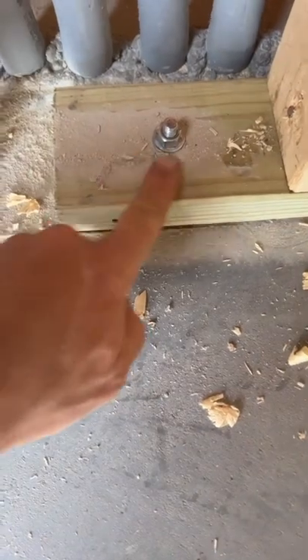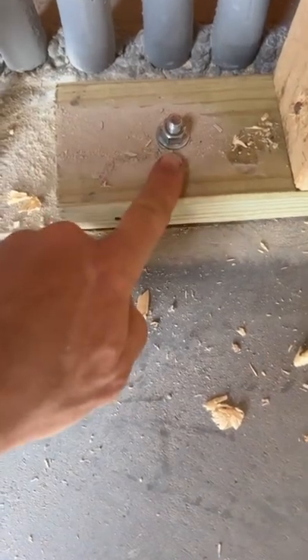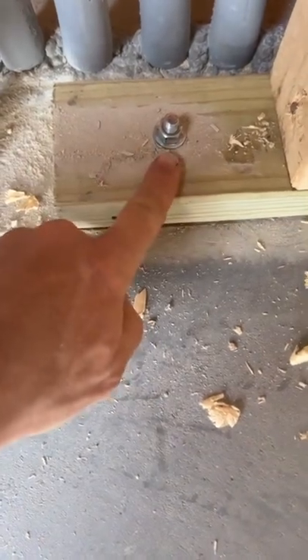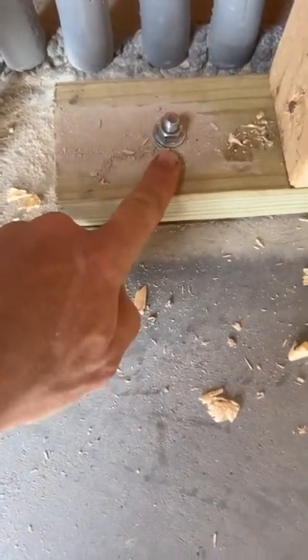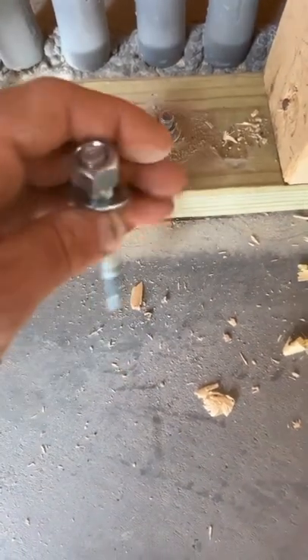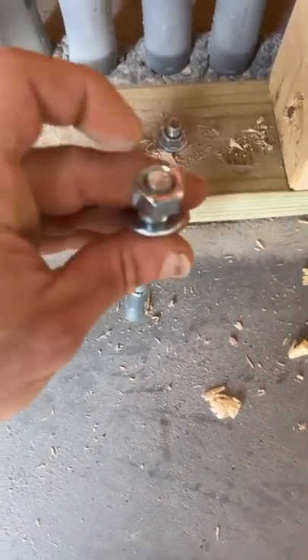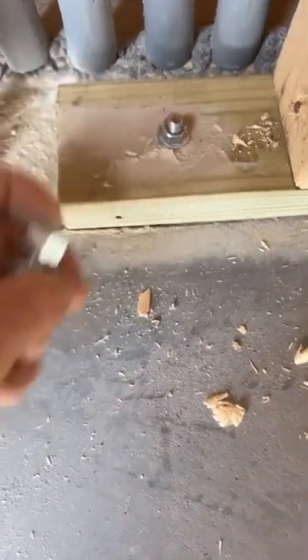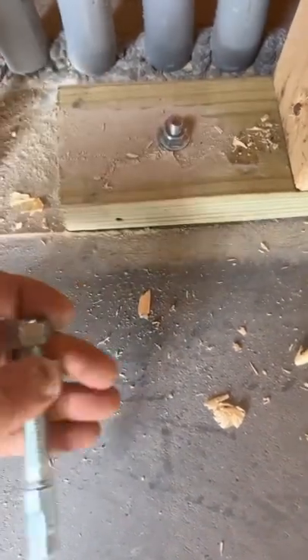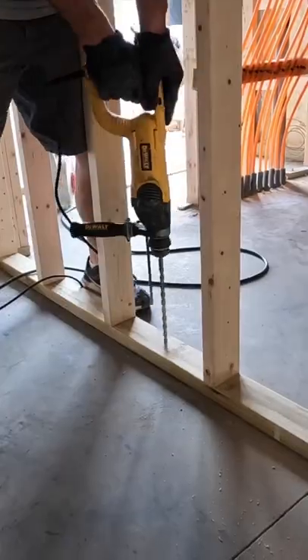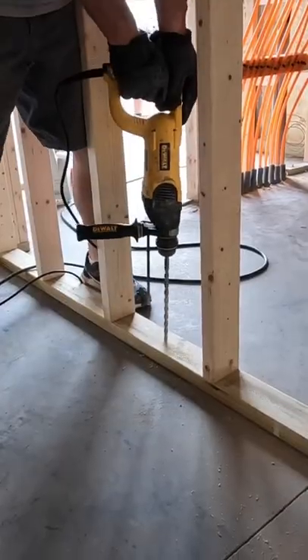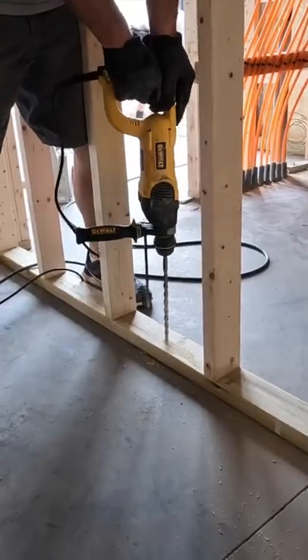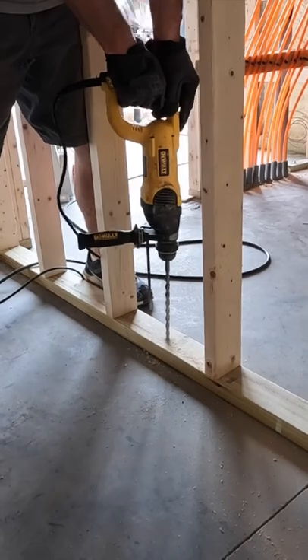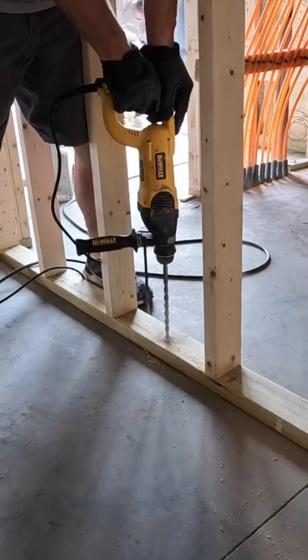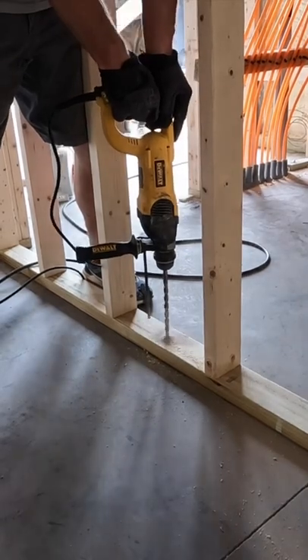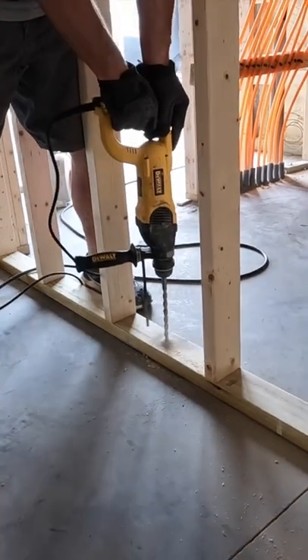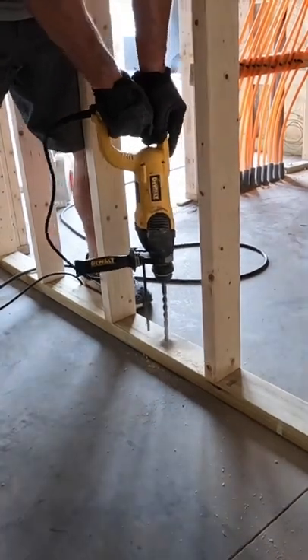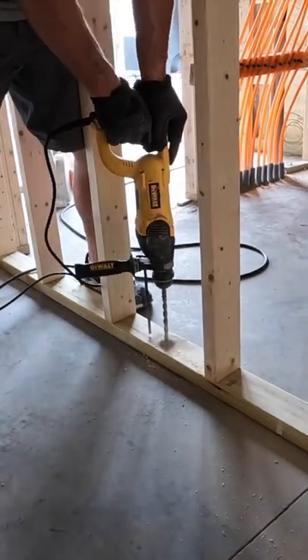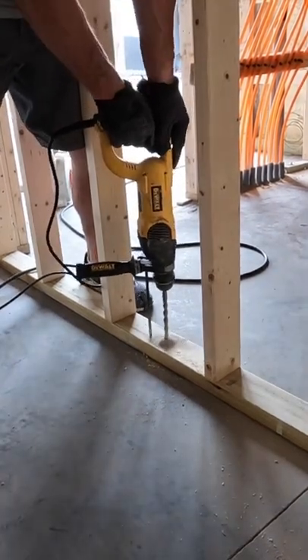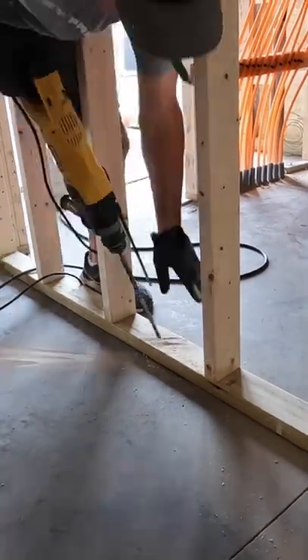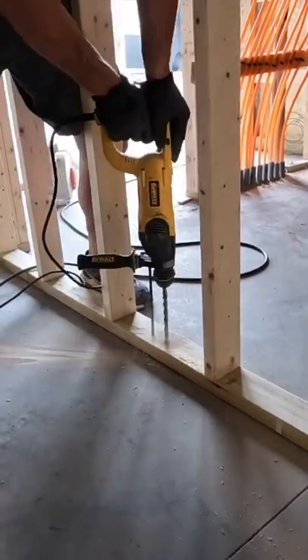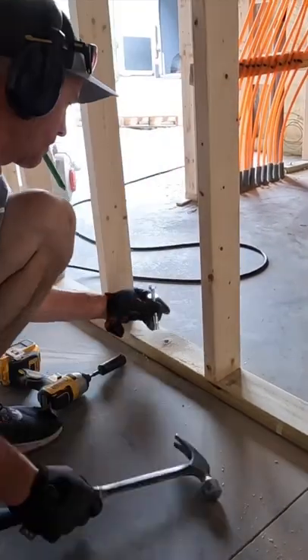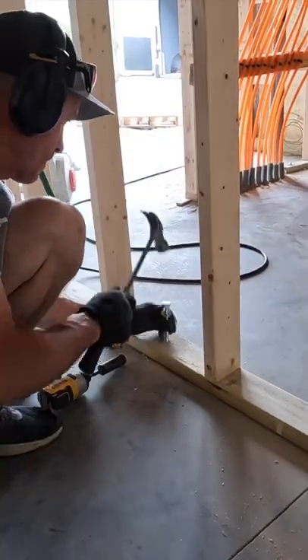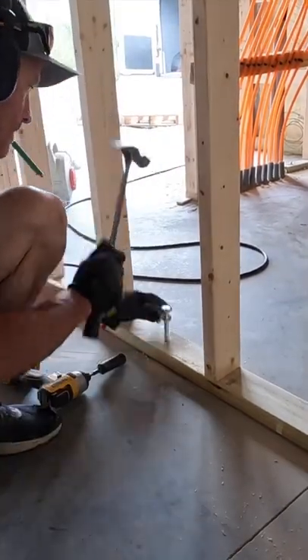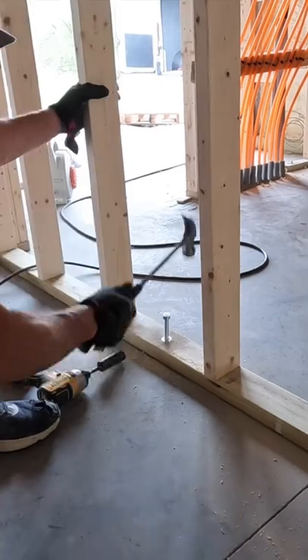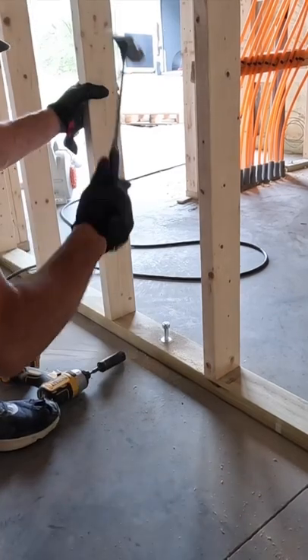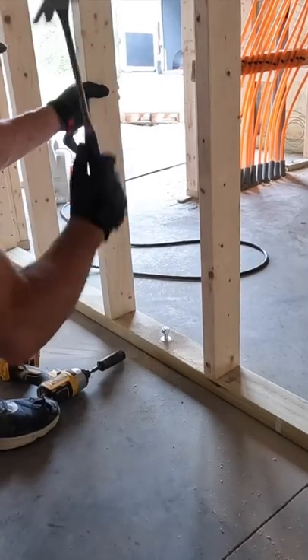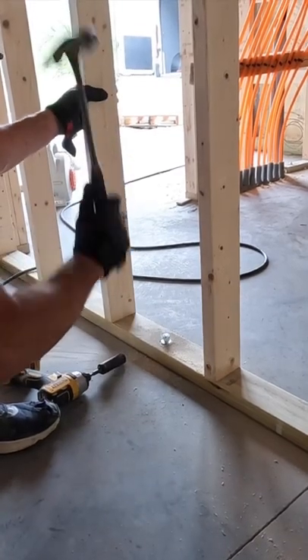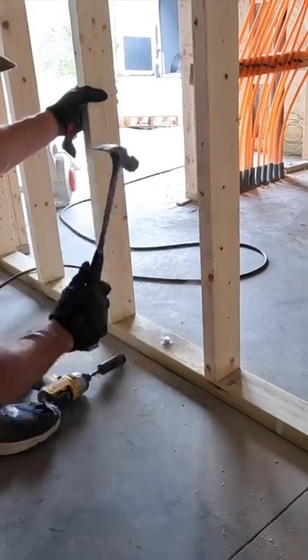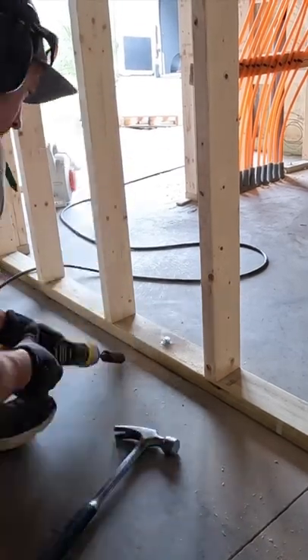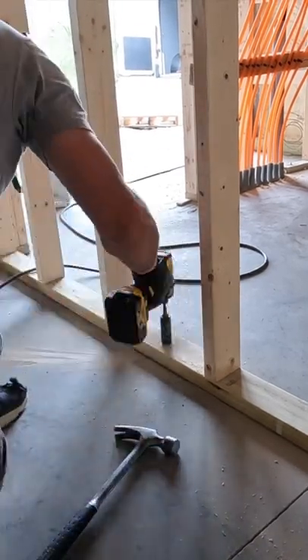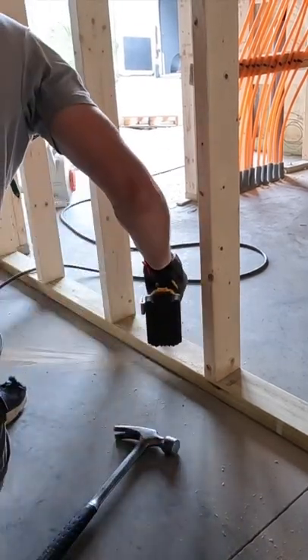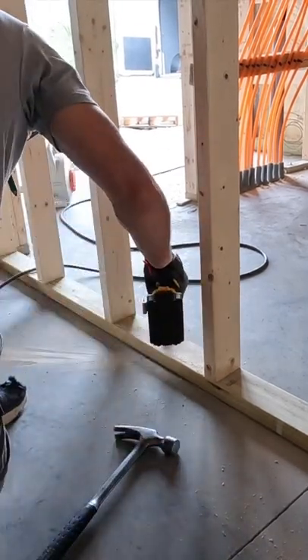If you know your depth of your tube, we drill in three inches into the concrete — we're still two inches above that tube, so should have no problem. Hammer these in till they bottom out on your bottom plate and then just tighten them down.